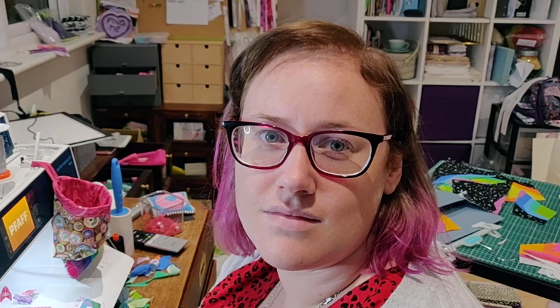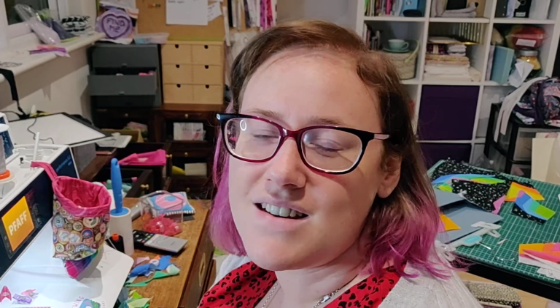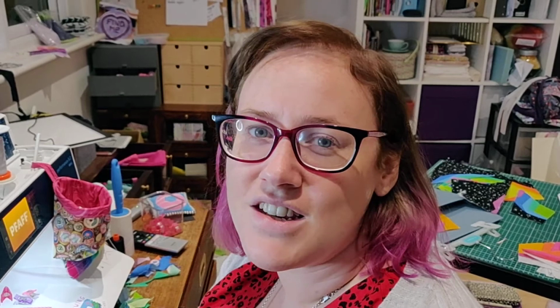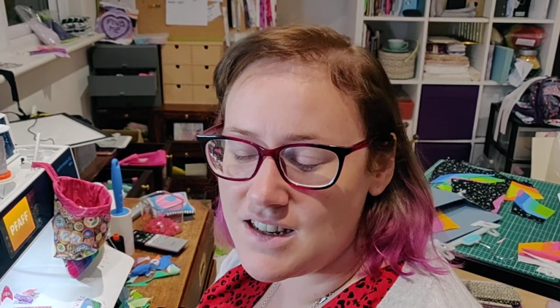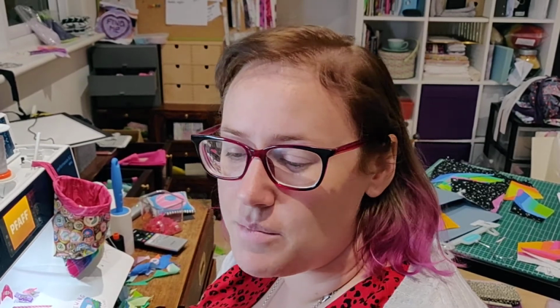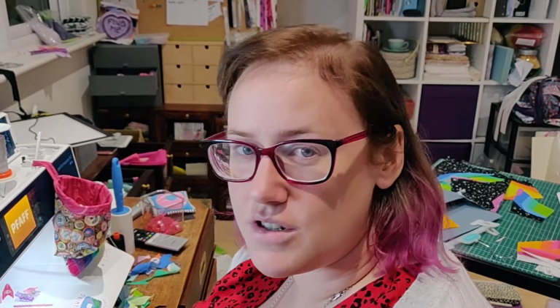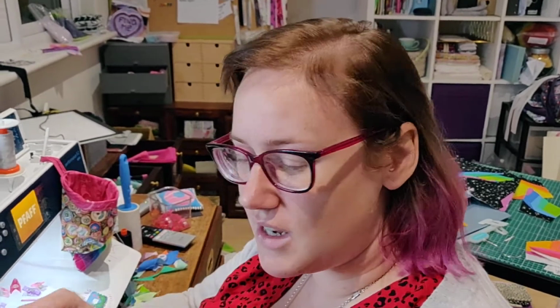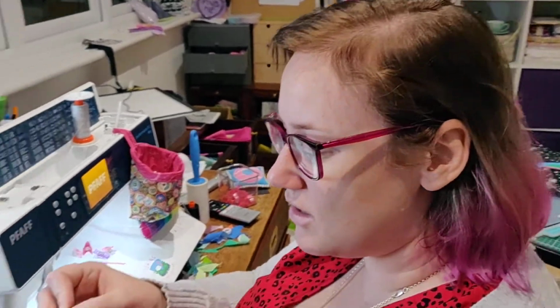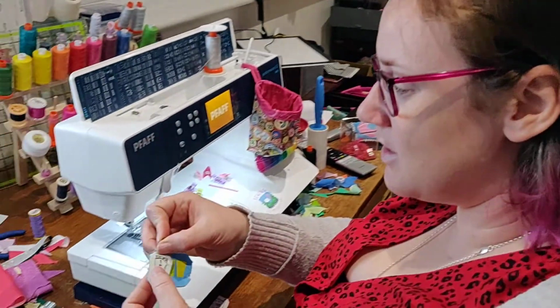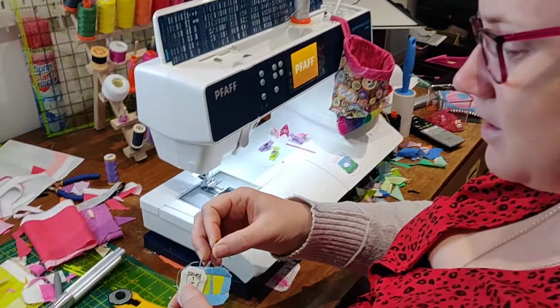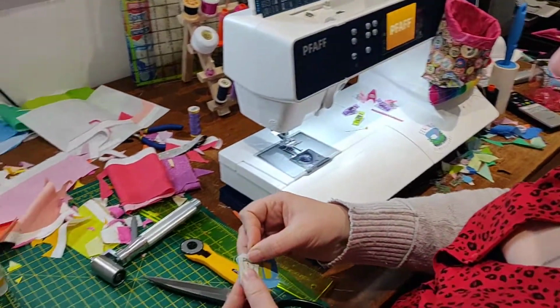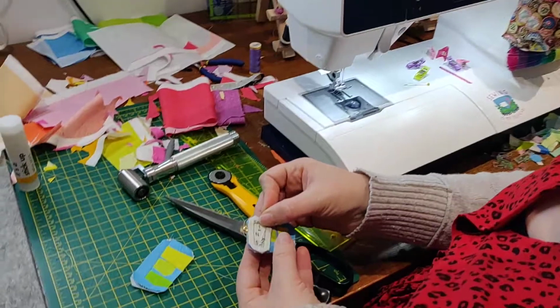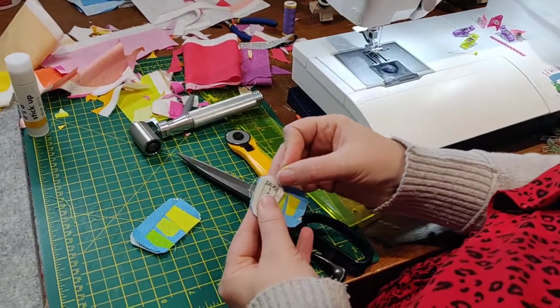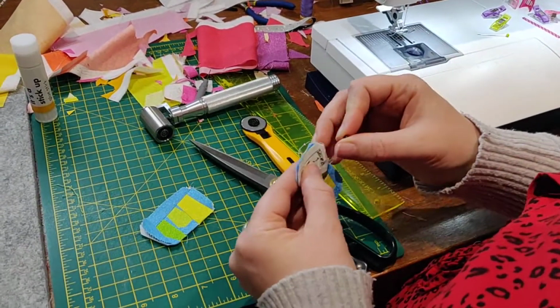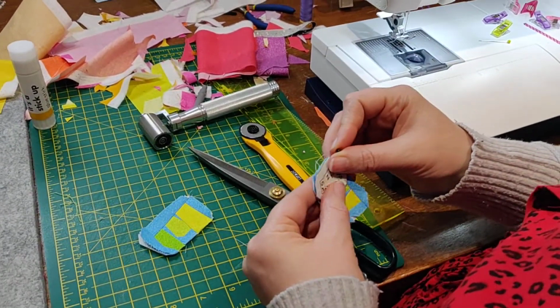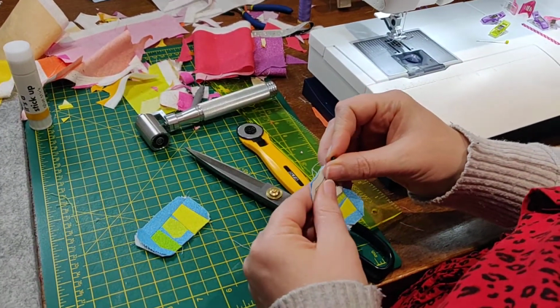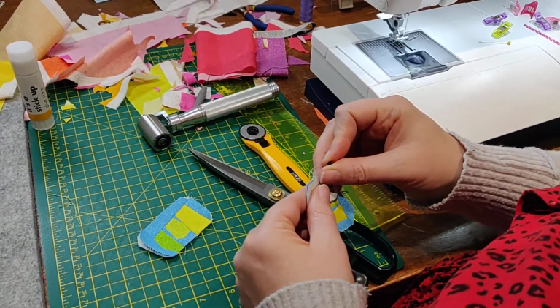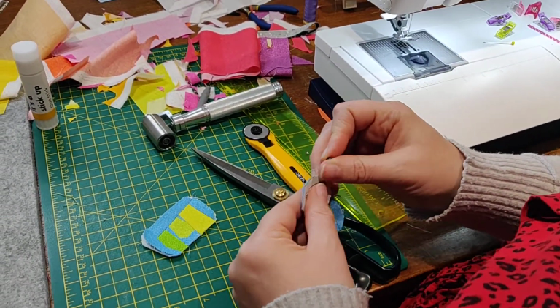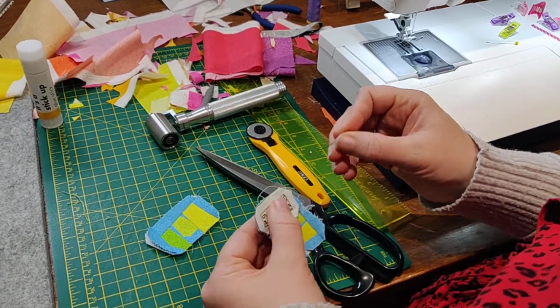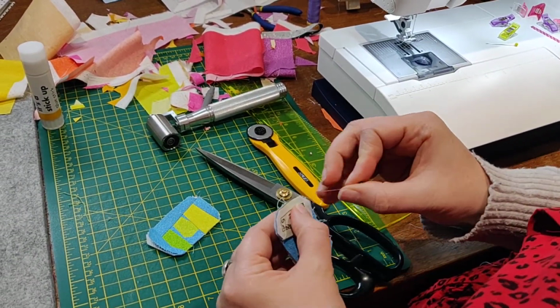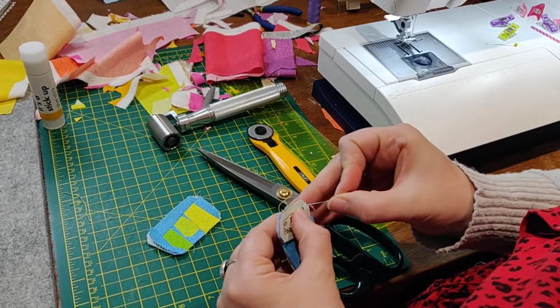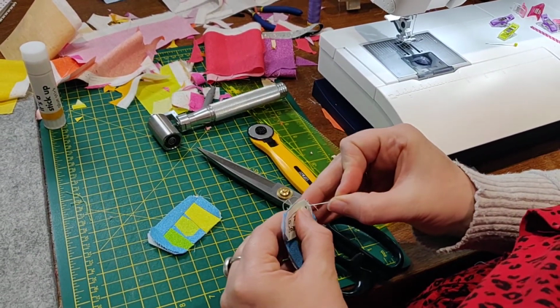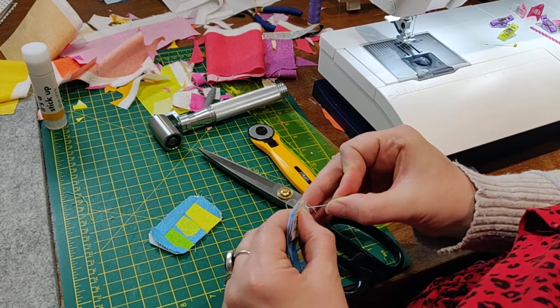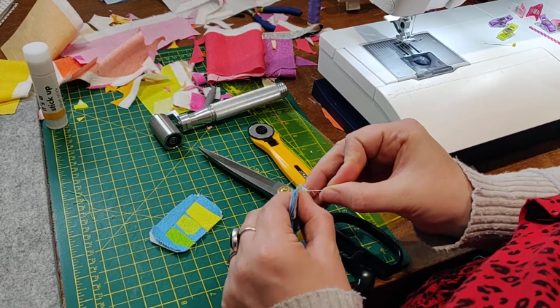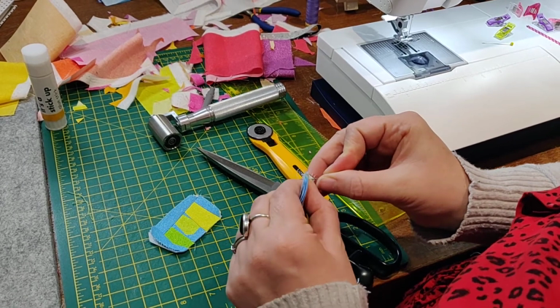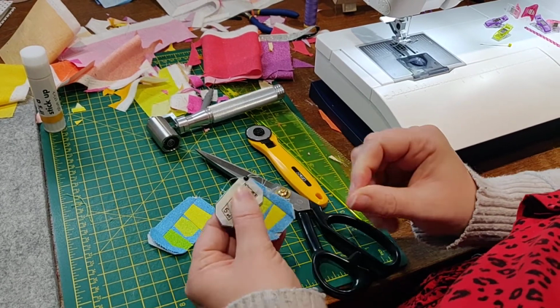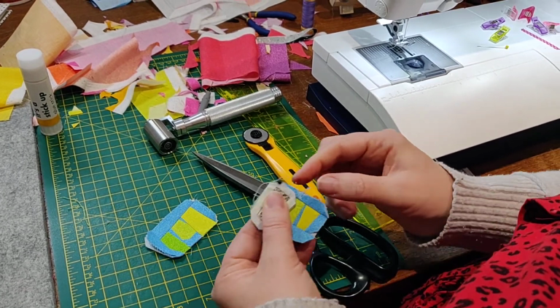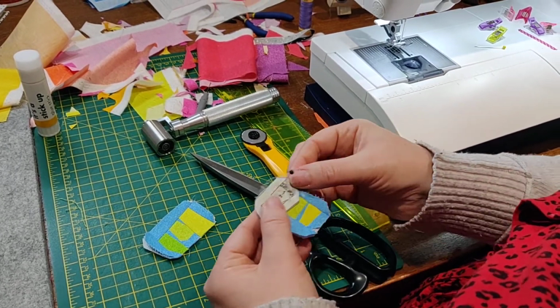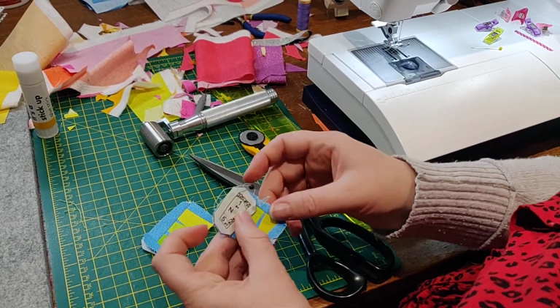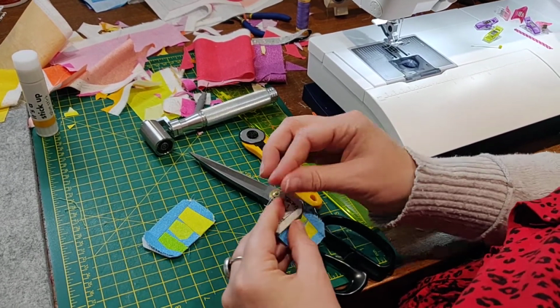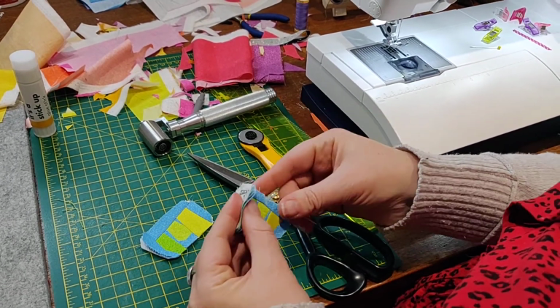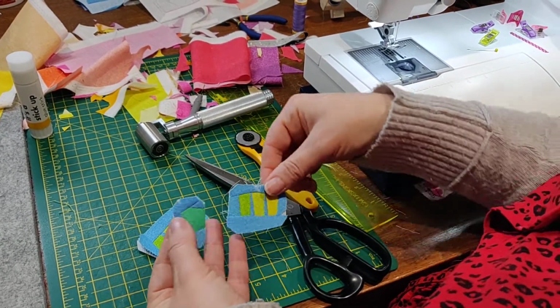Hi guys! I'm going to show you today just stitching together the teeth pieces. I've done some other videos which I may or may not post because of child and technical issues. So first of all I should start showing you this.